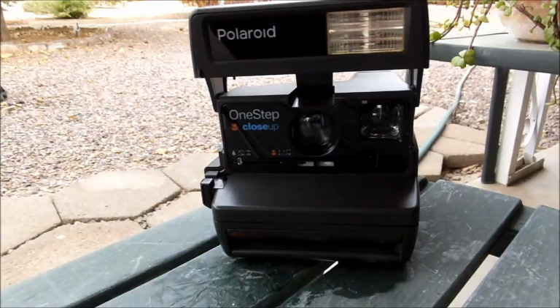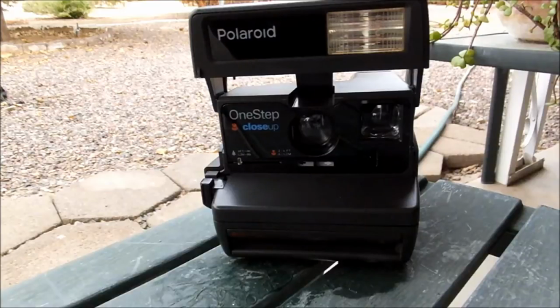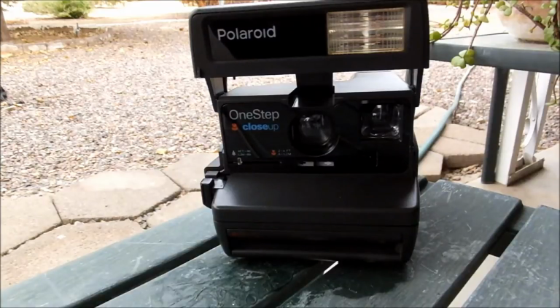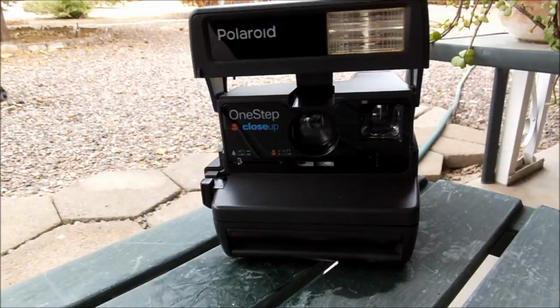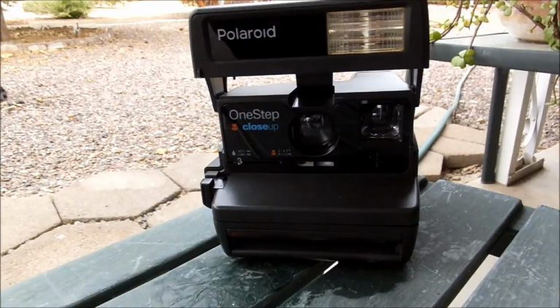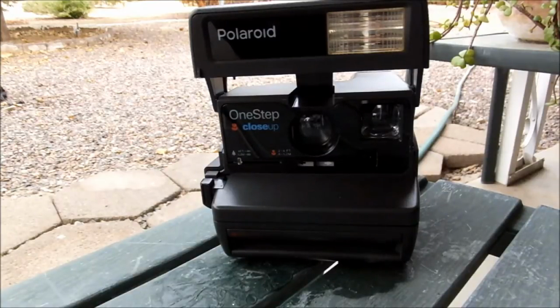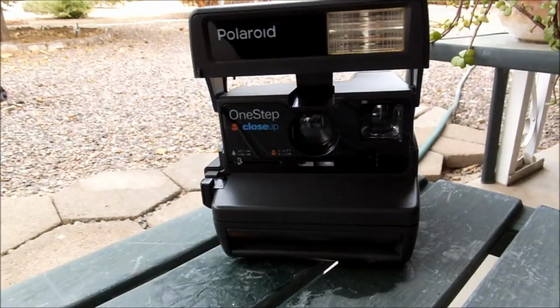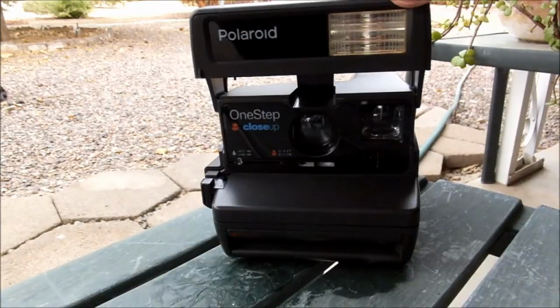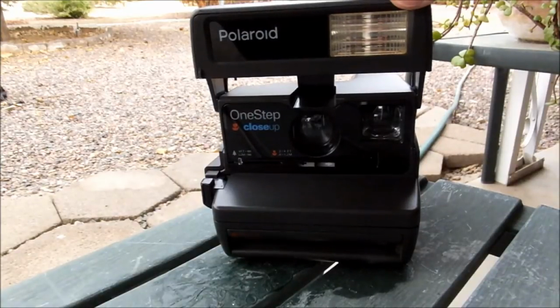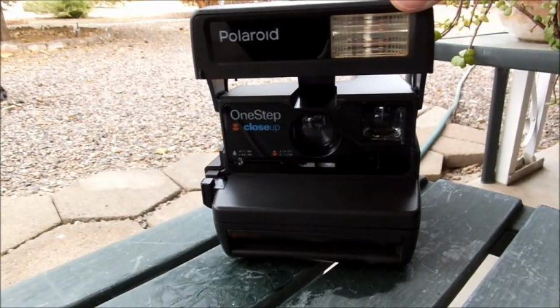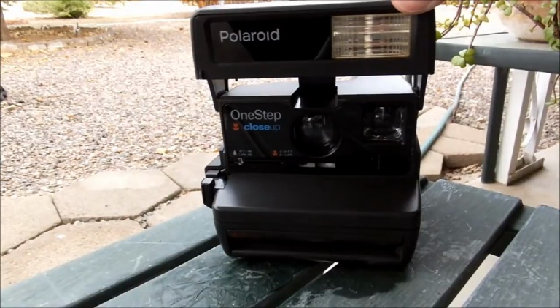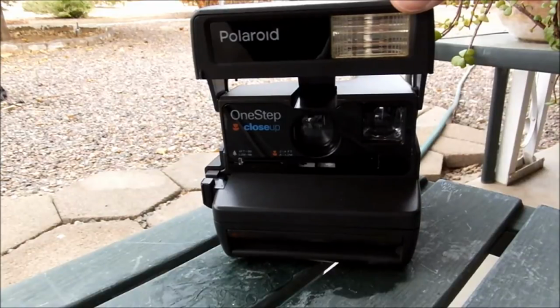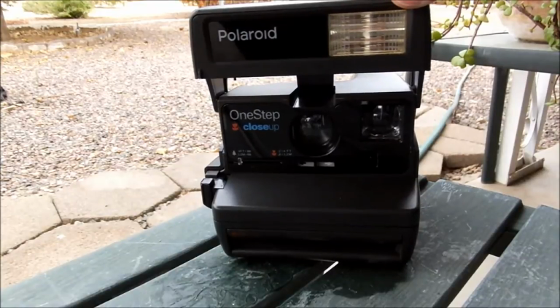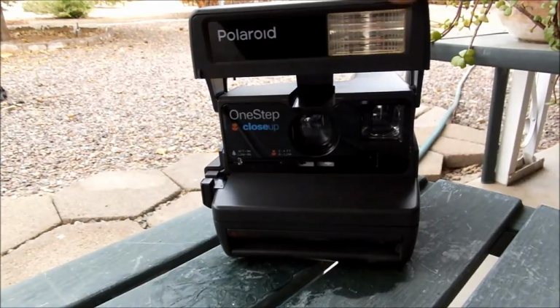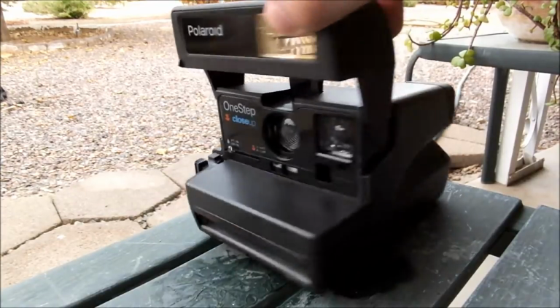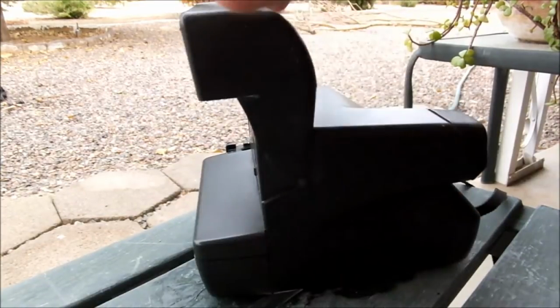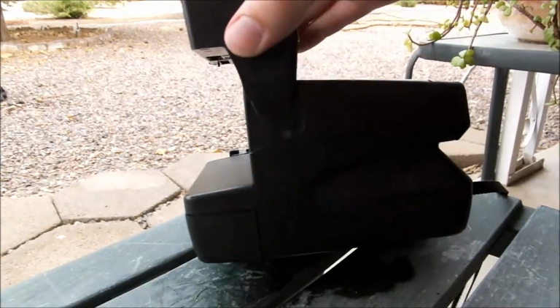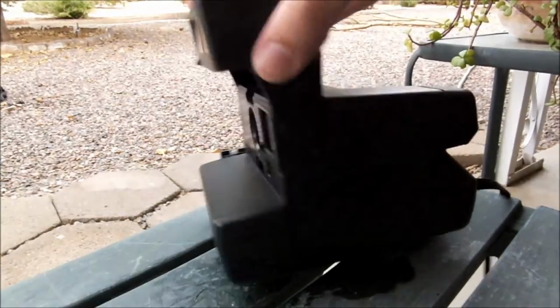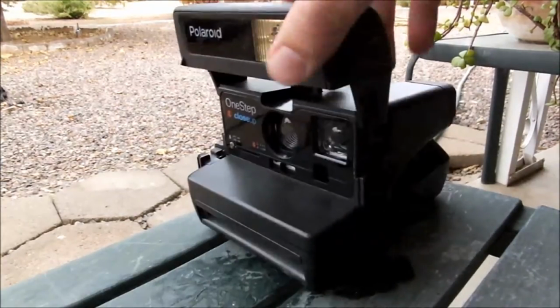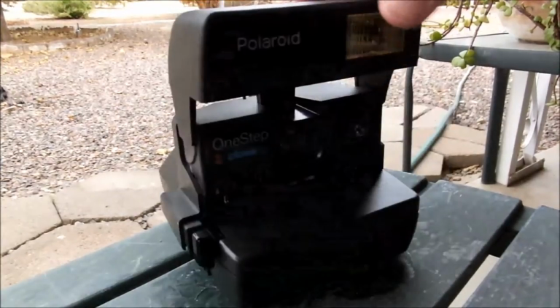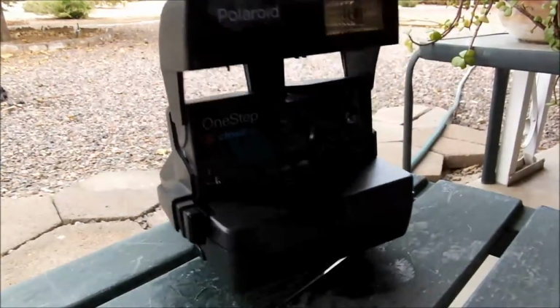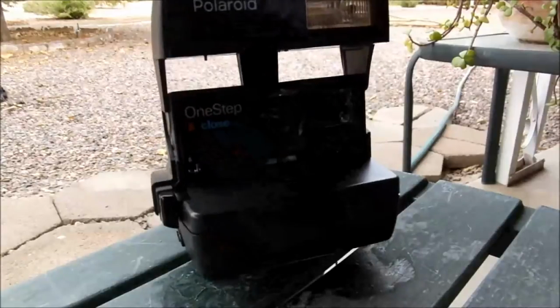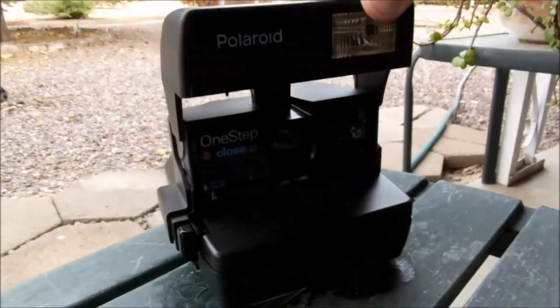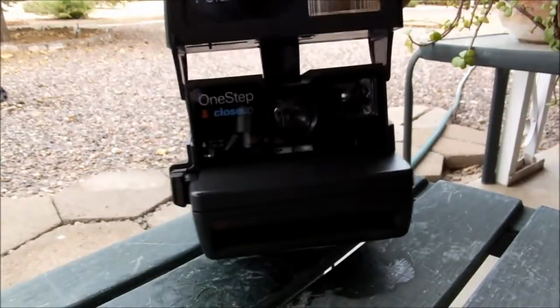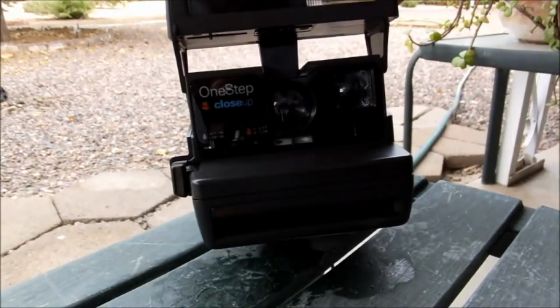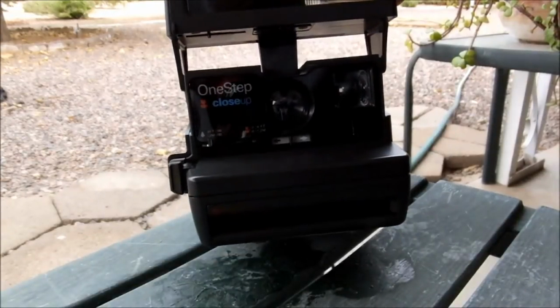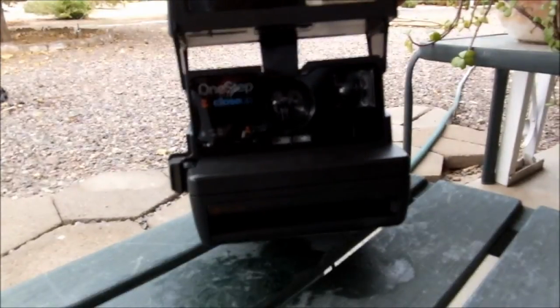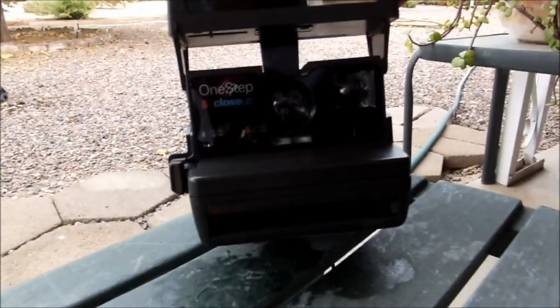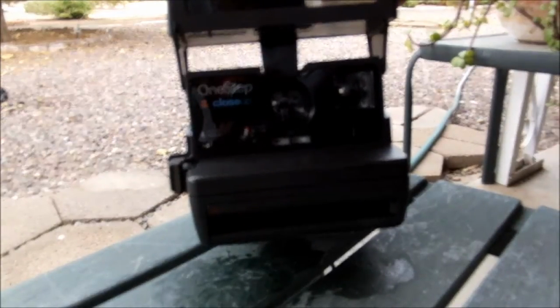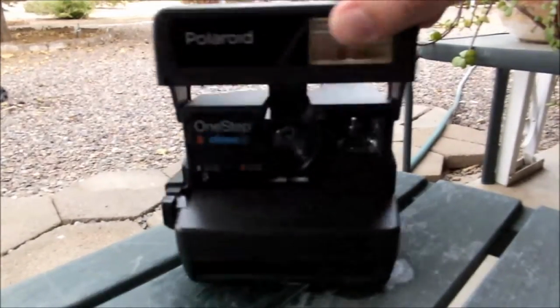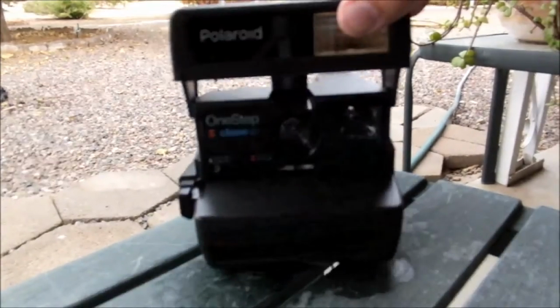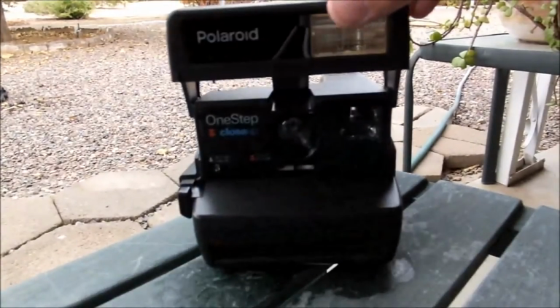Alright YouTube, say hello to our next project. Got this guy over at the Goodwill store nearby, so we're going to take it apart and find out what's inside. I don't expect to find much, probably a motor and that's pretty much it, but we'll find out.